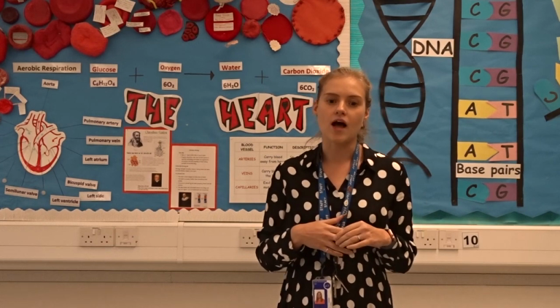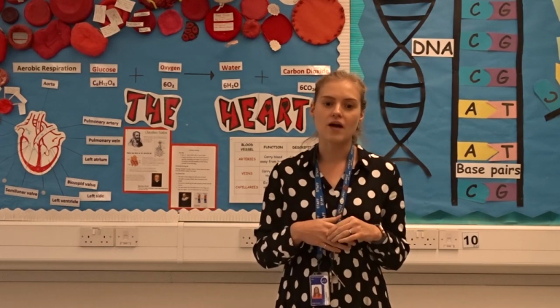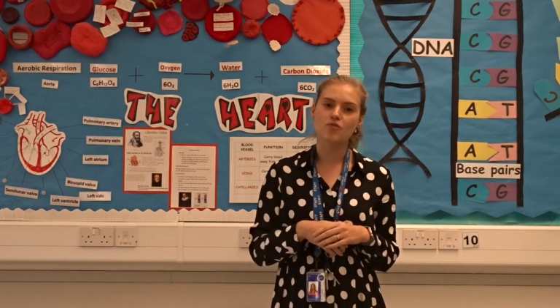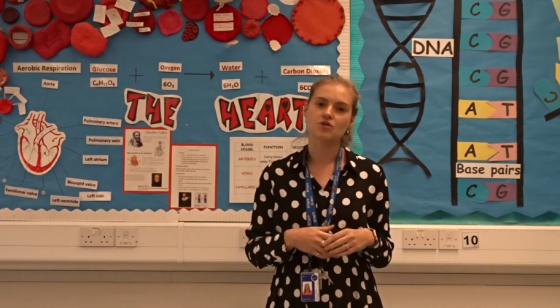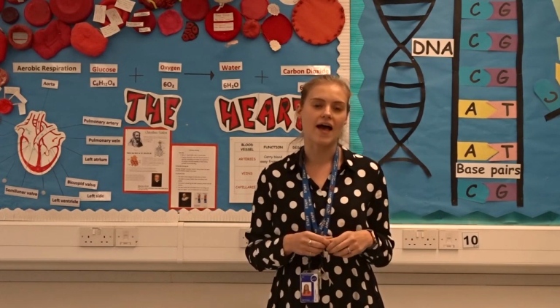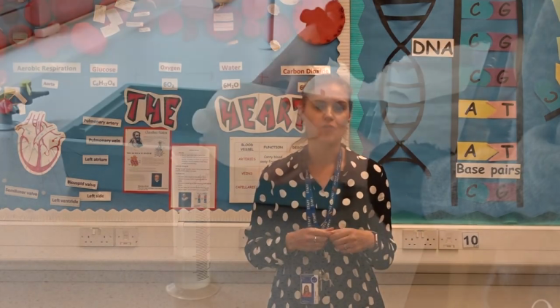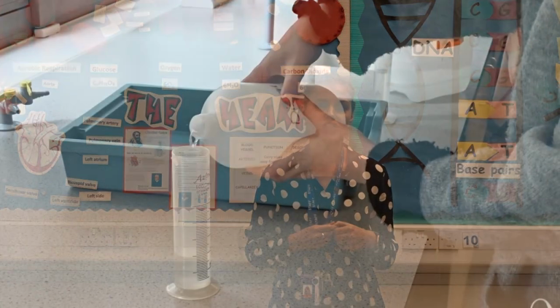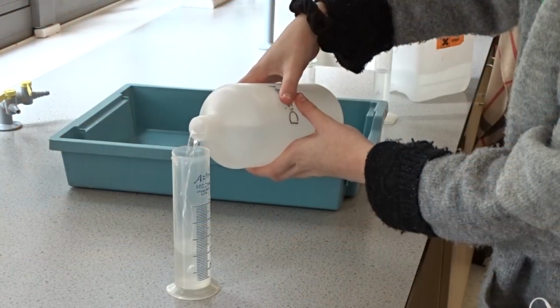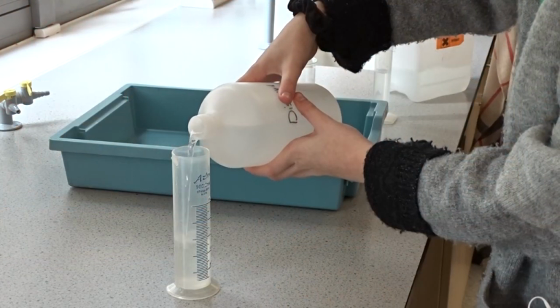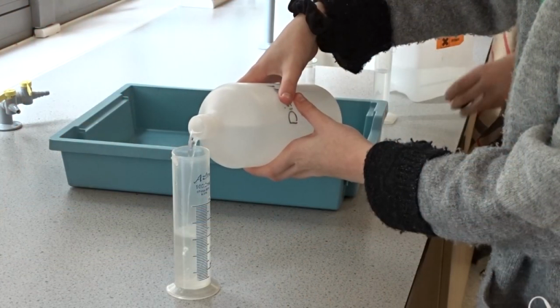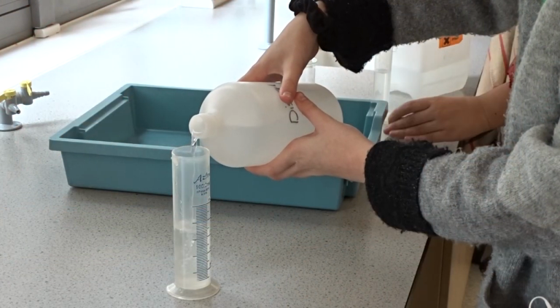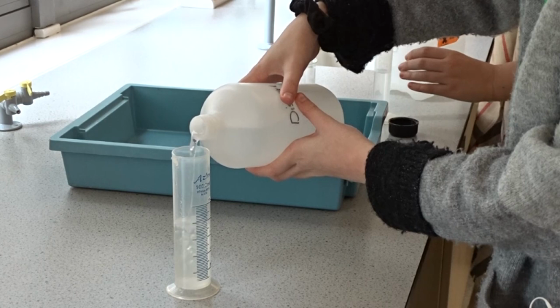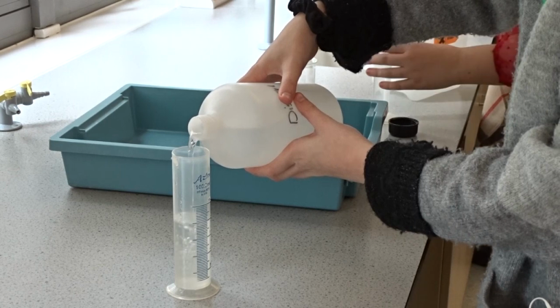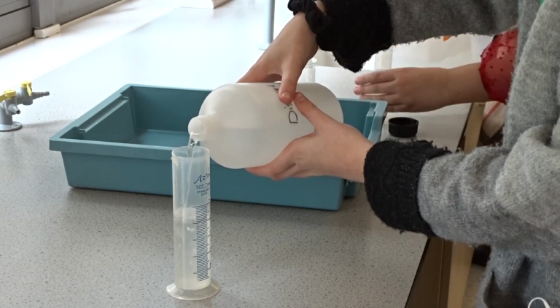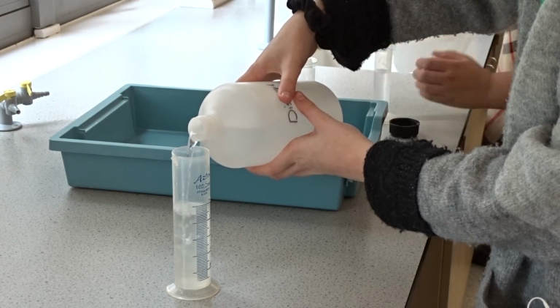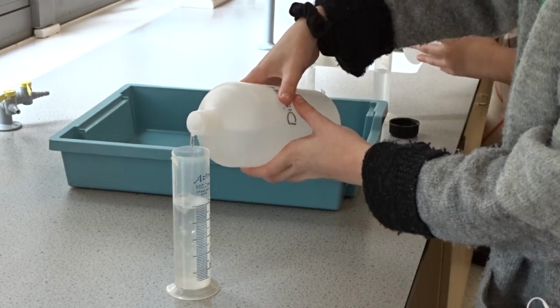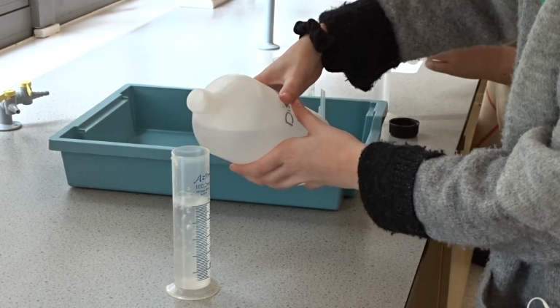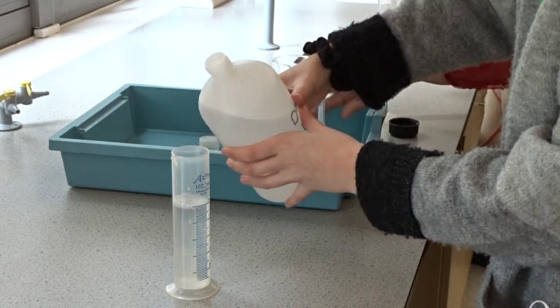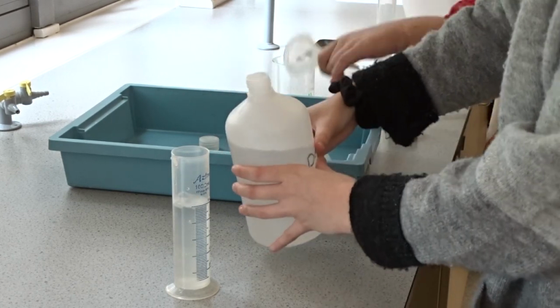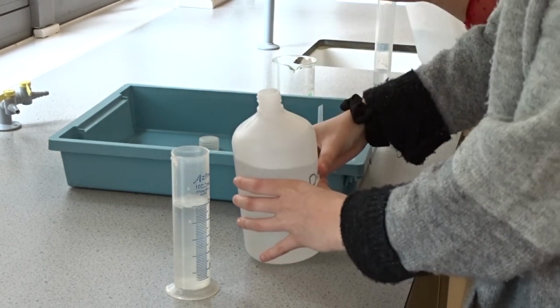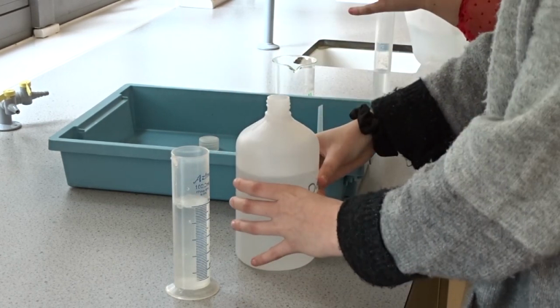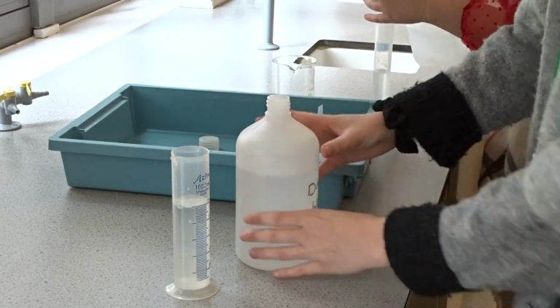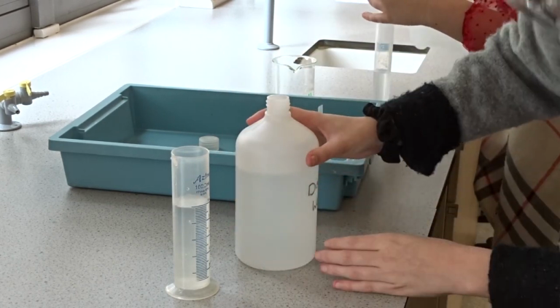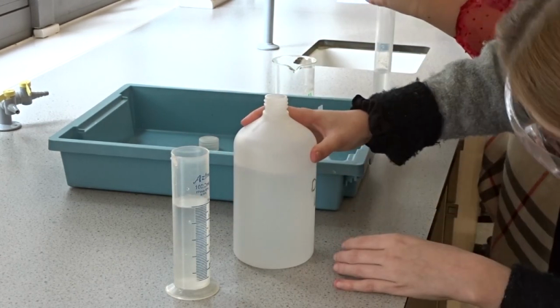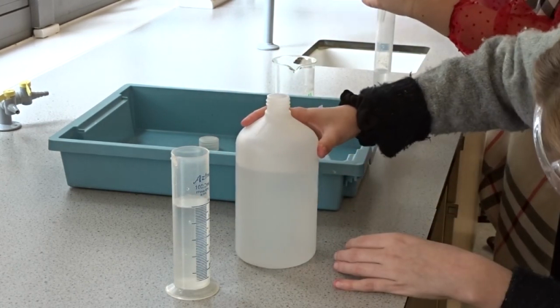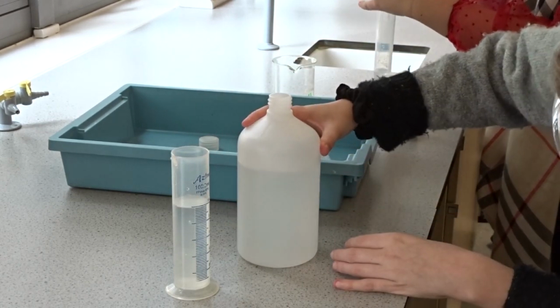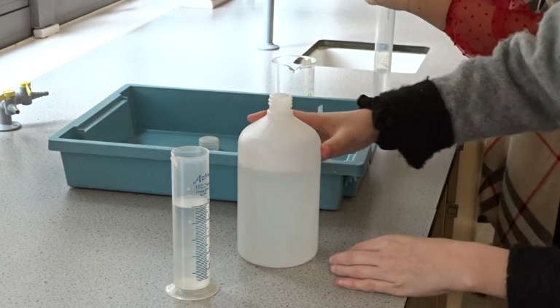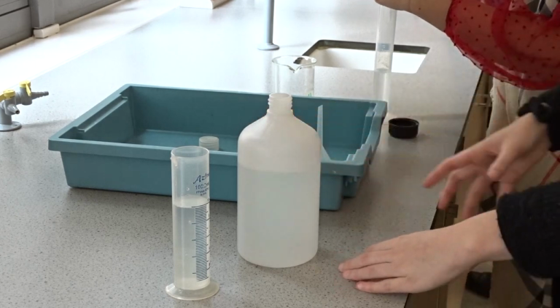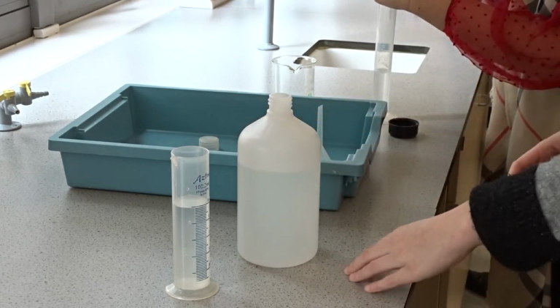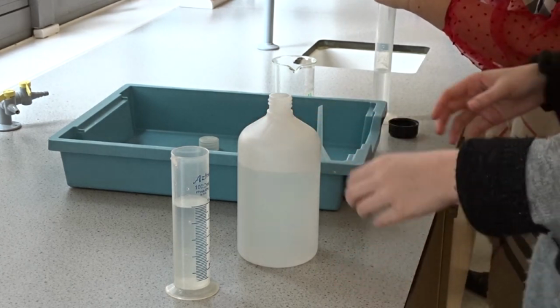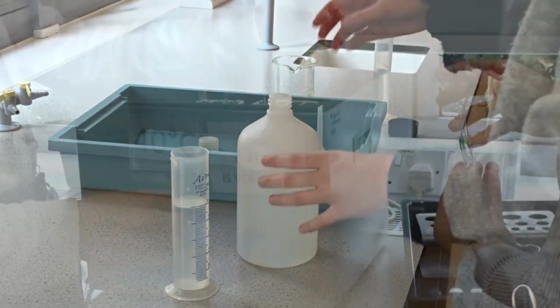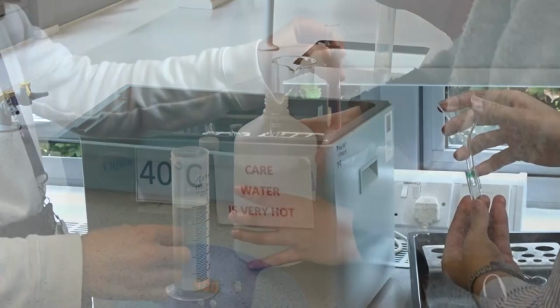We have a lot of practicals at A-level biology which the students always really look forward to. You're assessed on these as part of the actual course and you'll have a lab book to complete your practical analysis in.